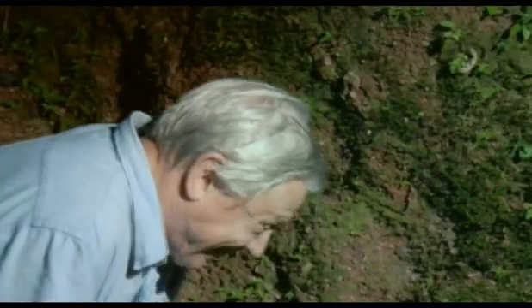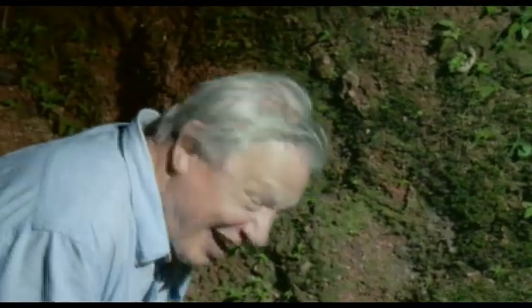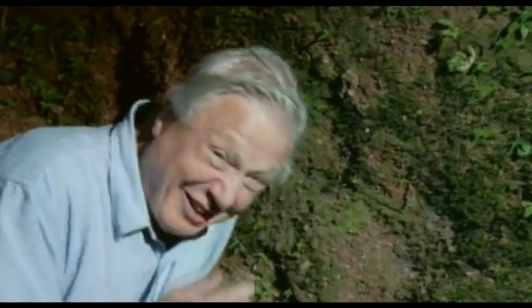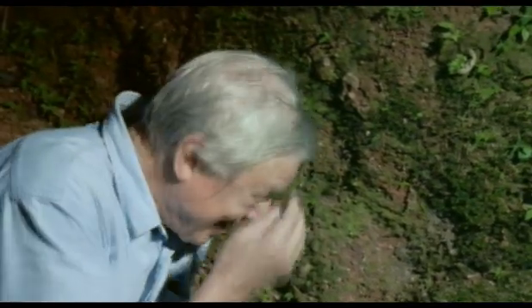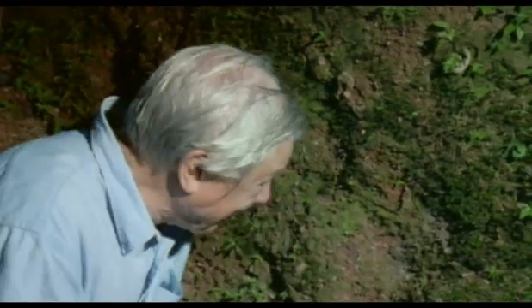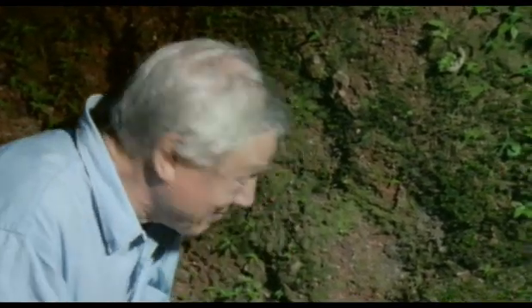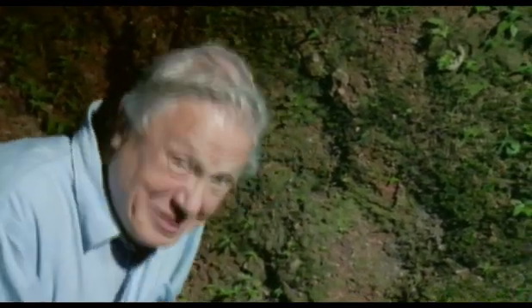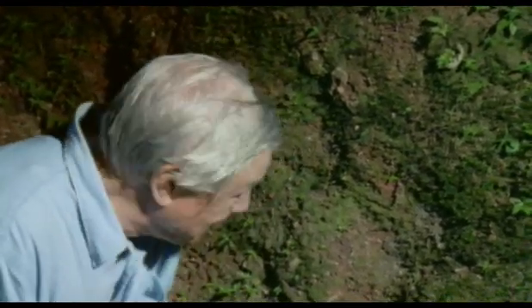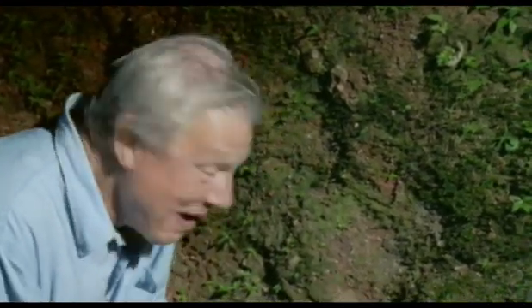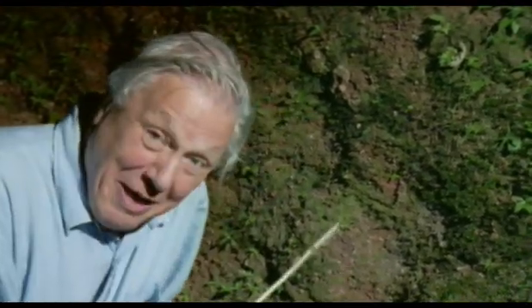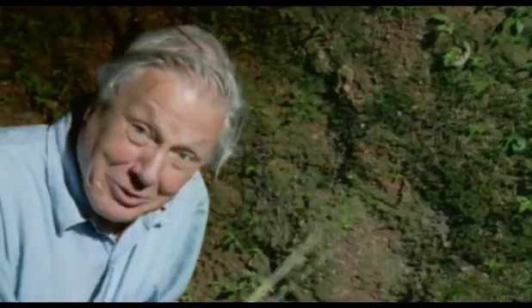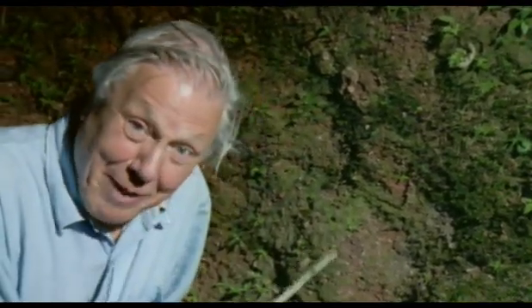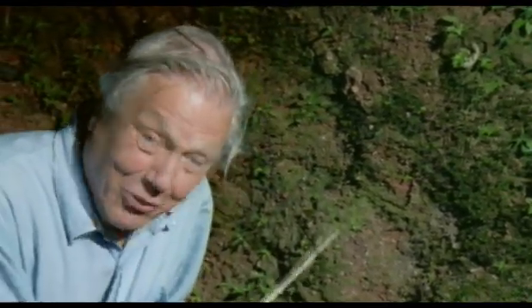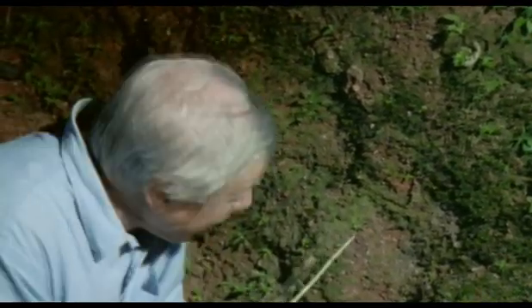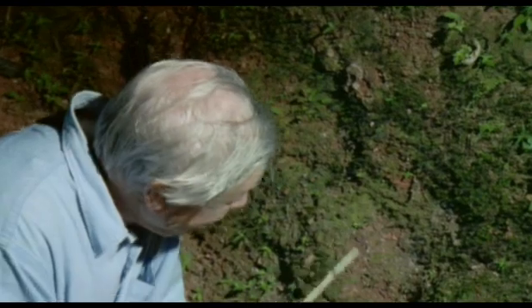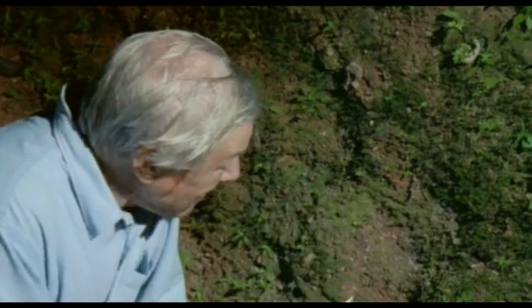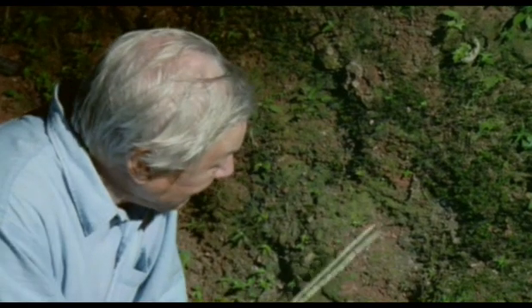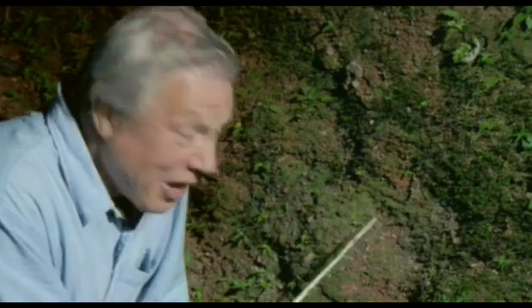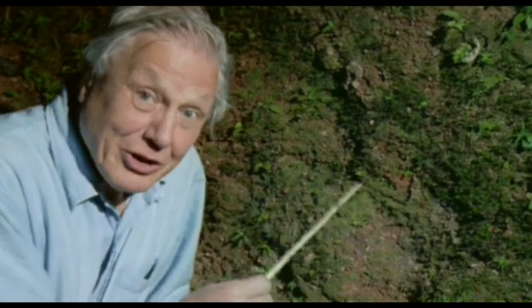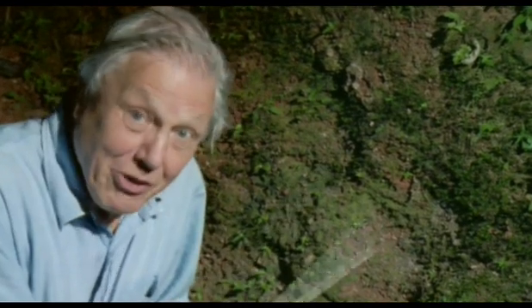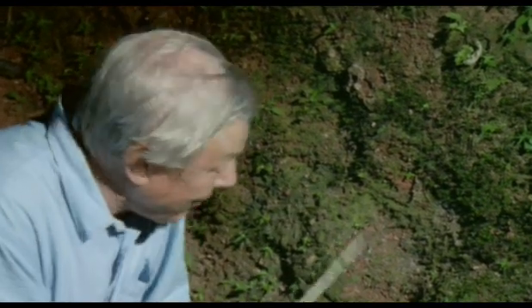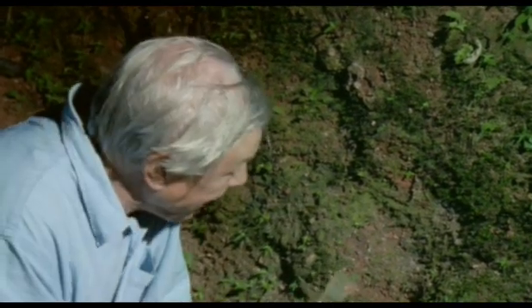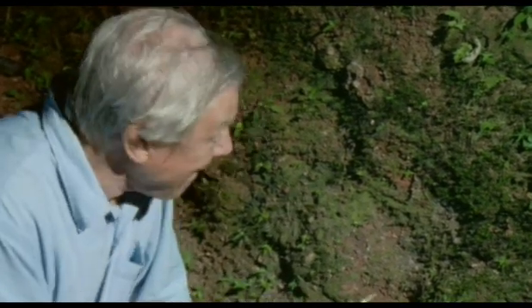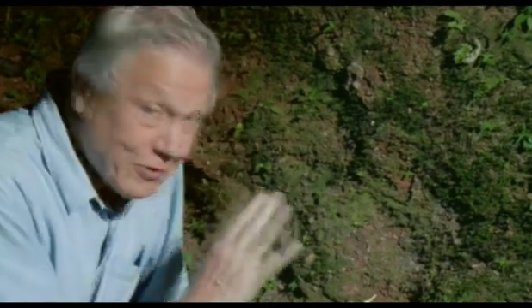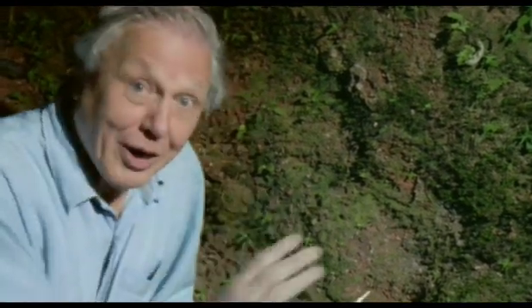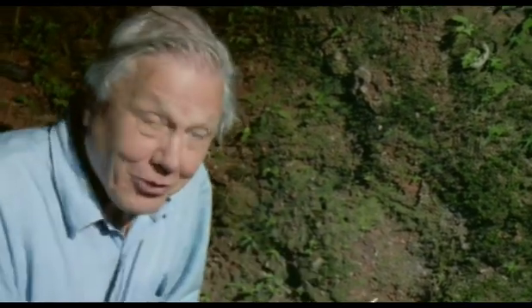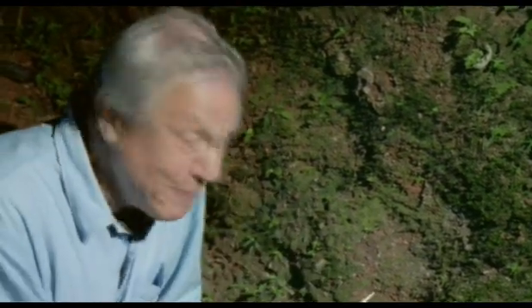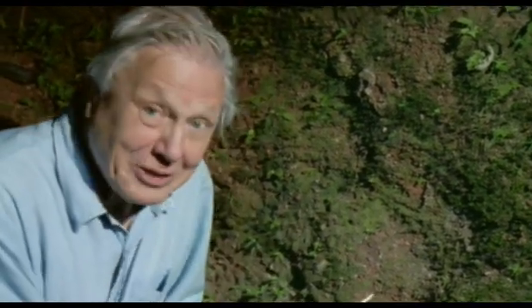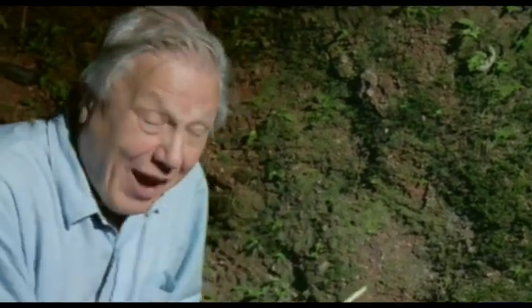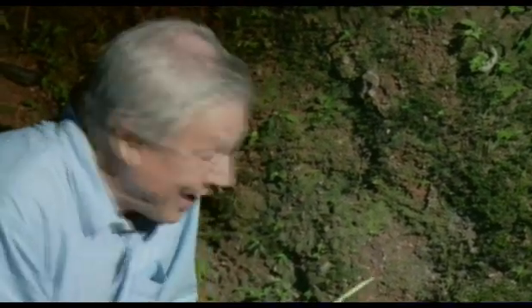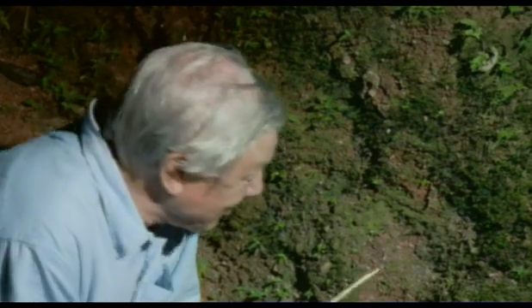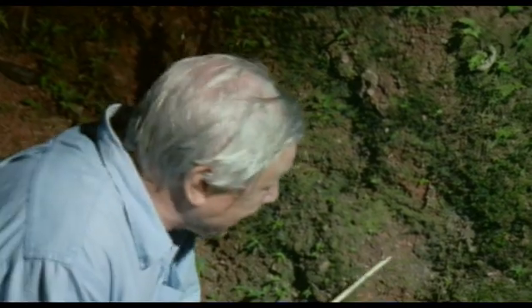I can't help jumping. That was a trapdoor spider, but it was so swift that you hardly saw it. Let's see if I can get it to do it again.